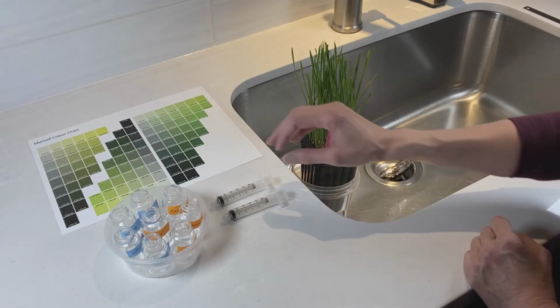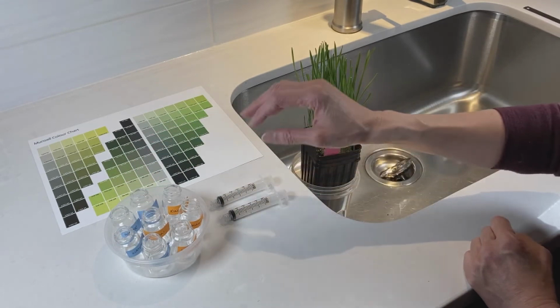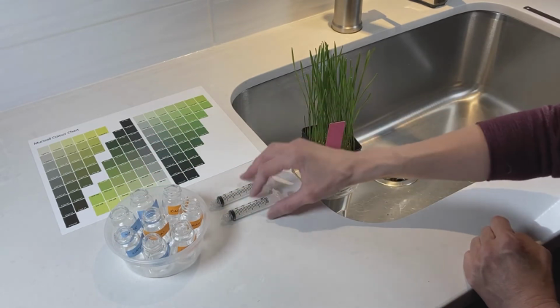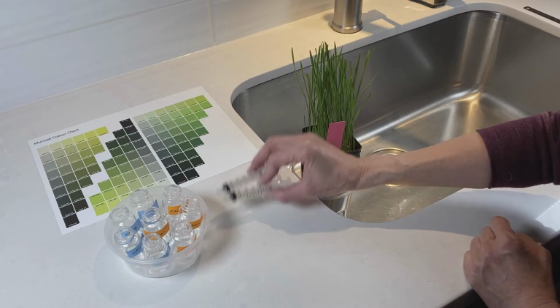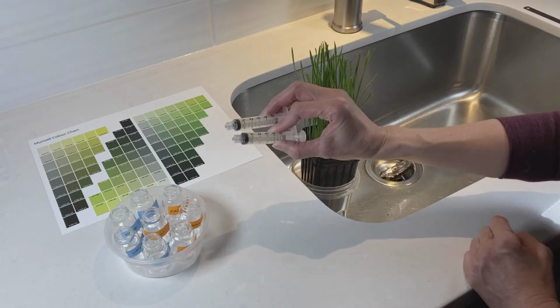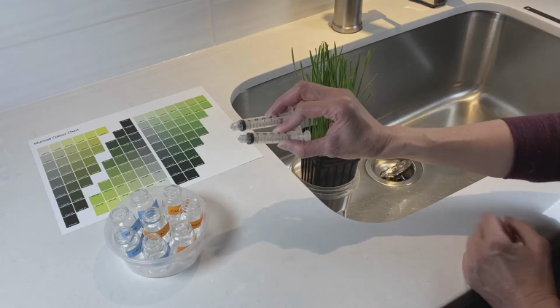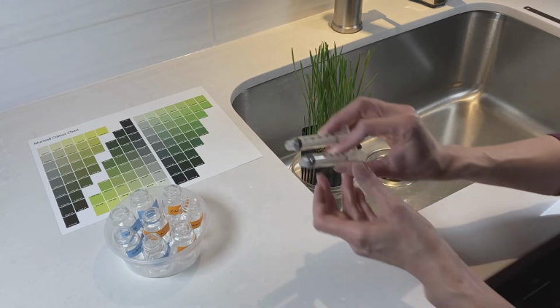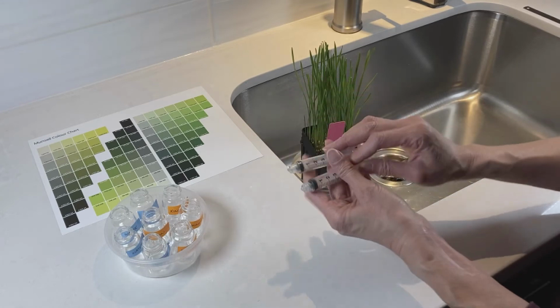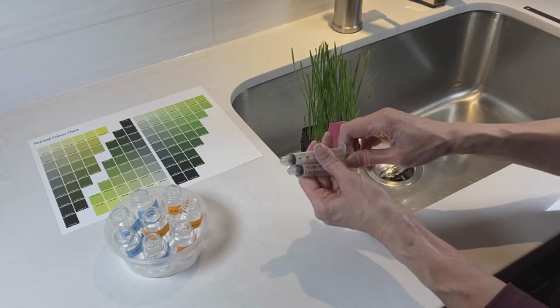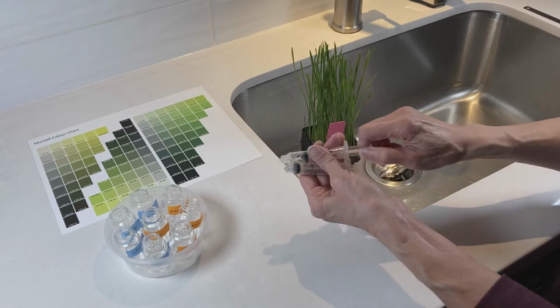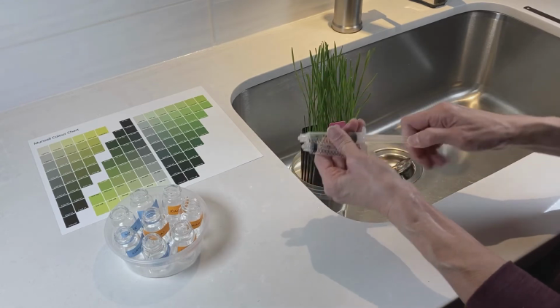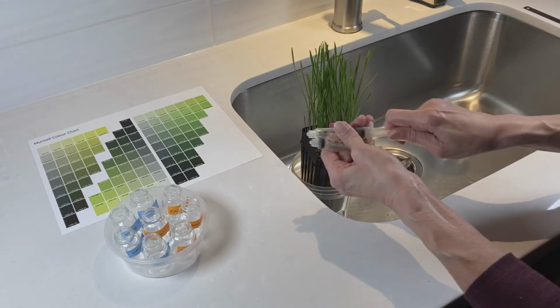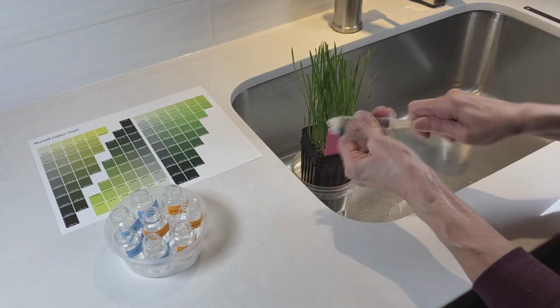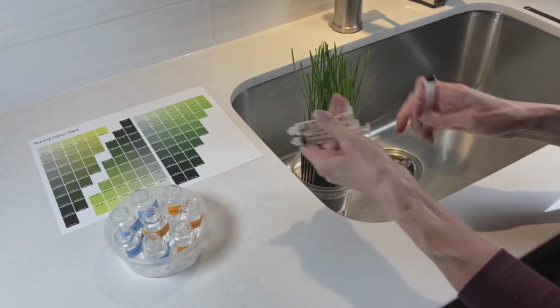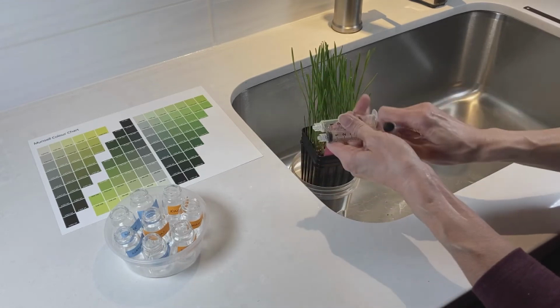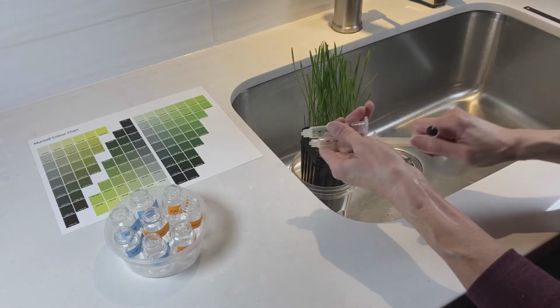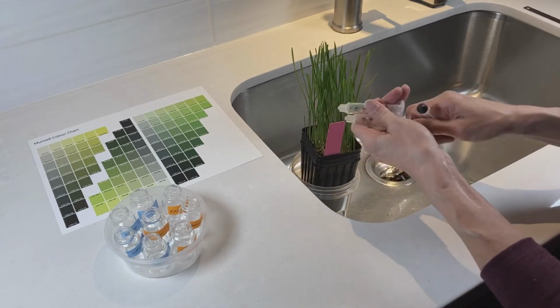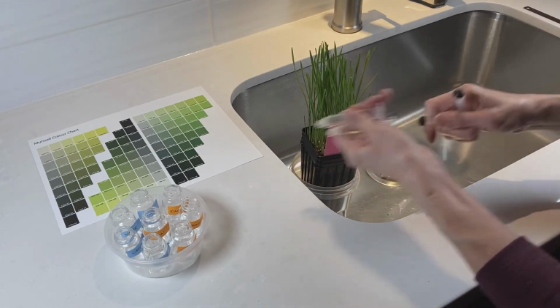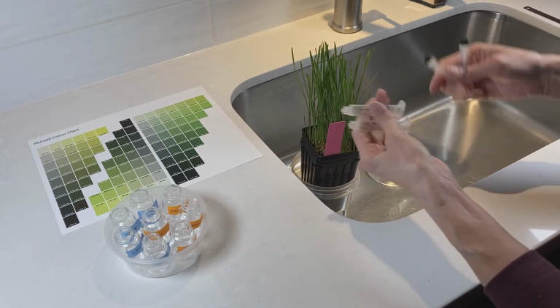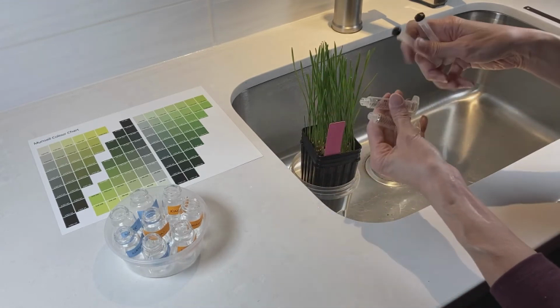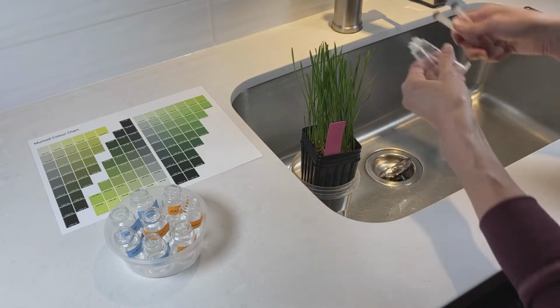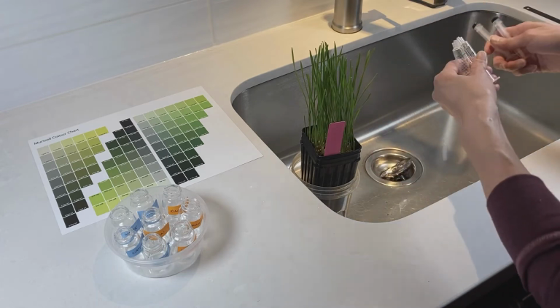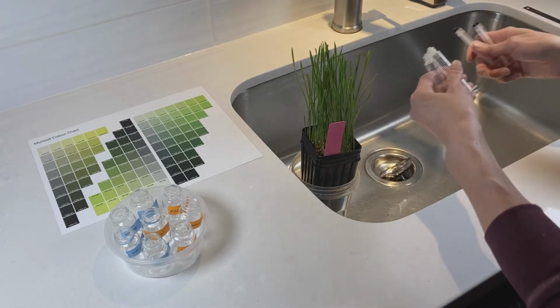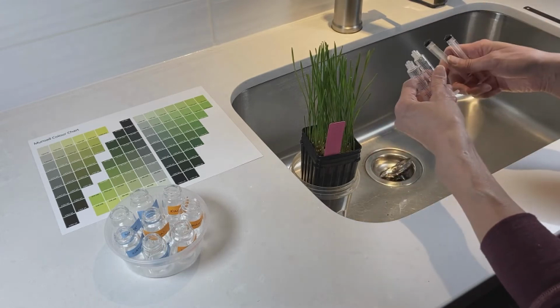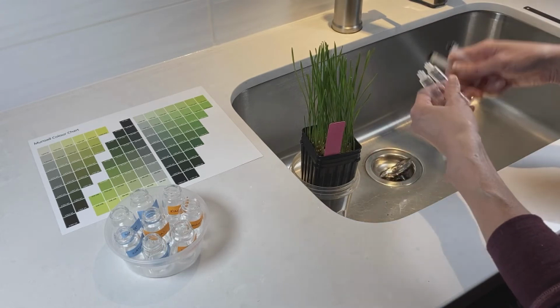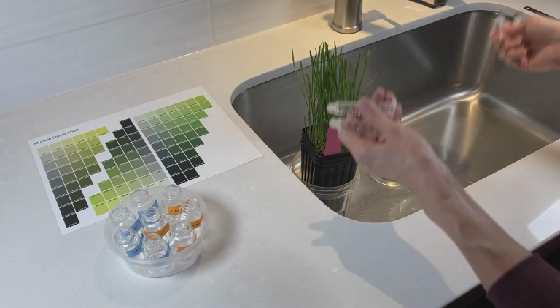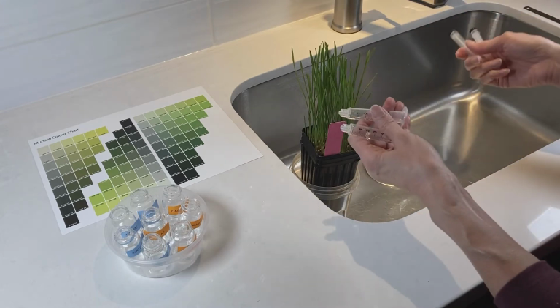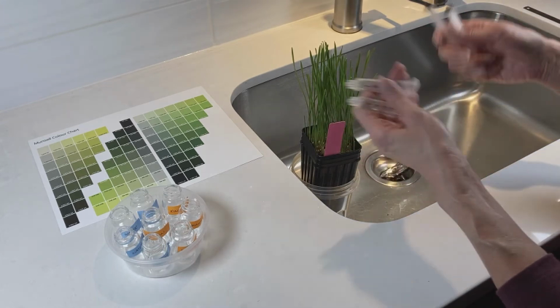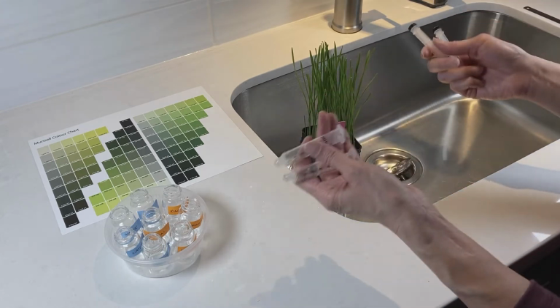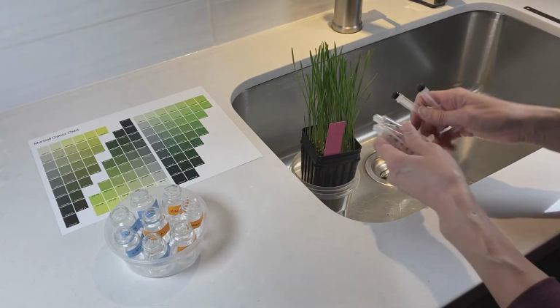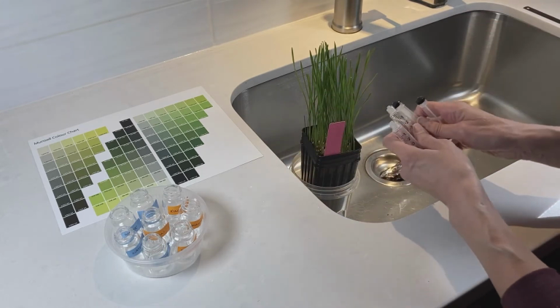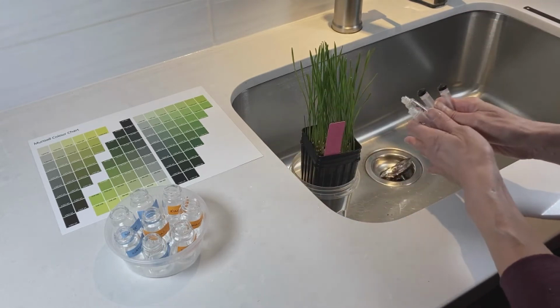Once you're done with the syringes, you can just pull them apart, rinse them under tap water, let them dry, and then return them with the kit.